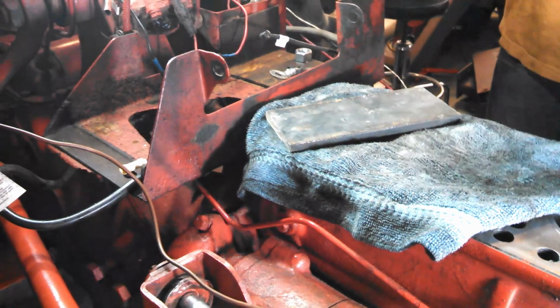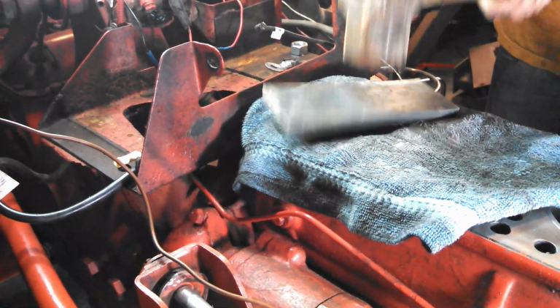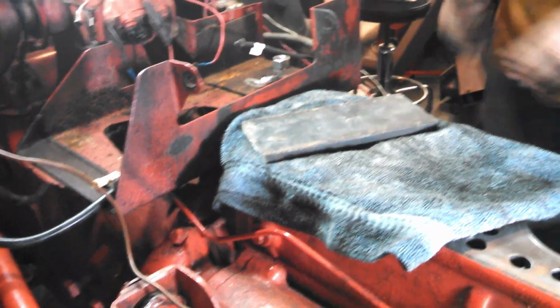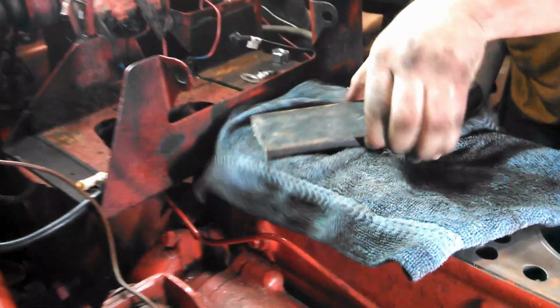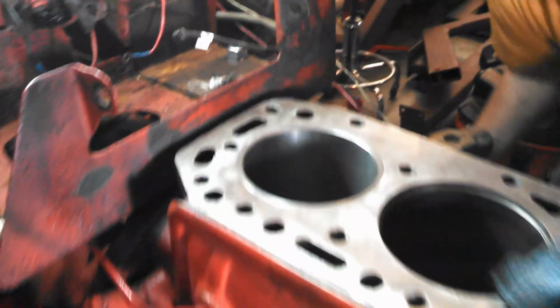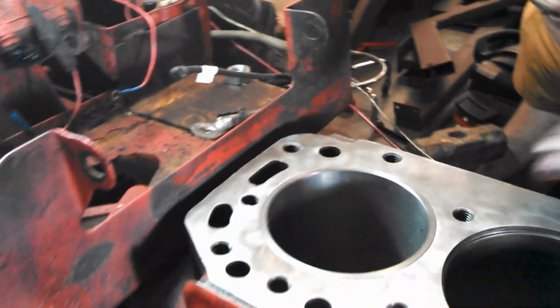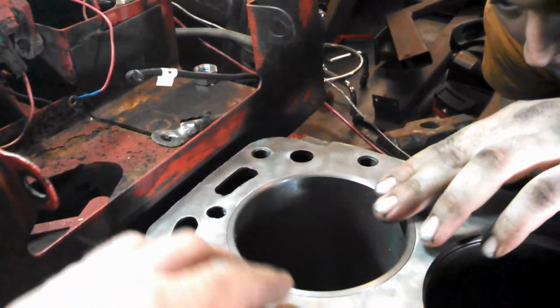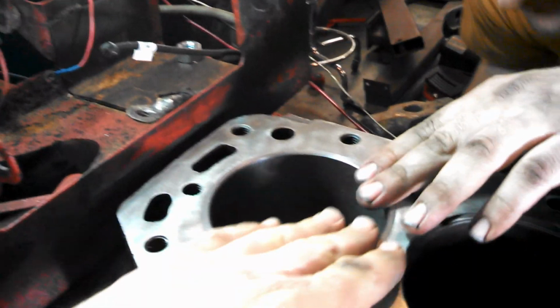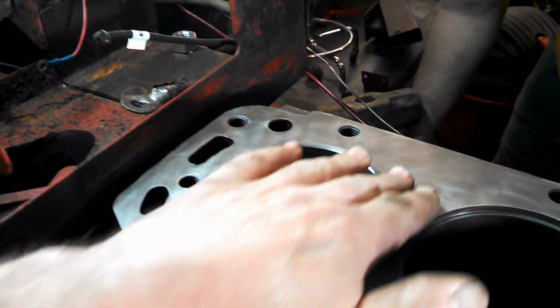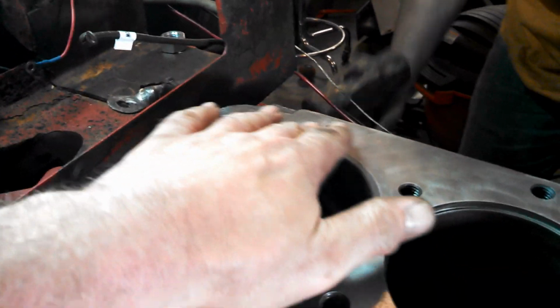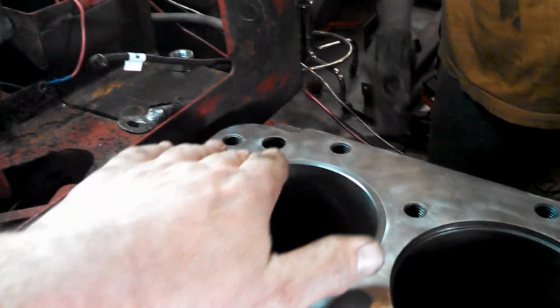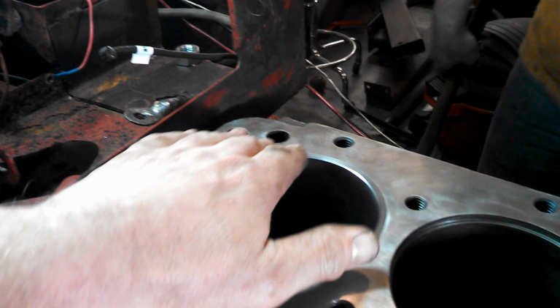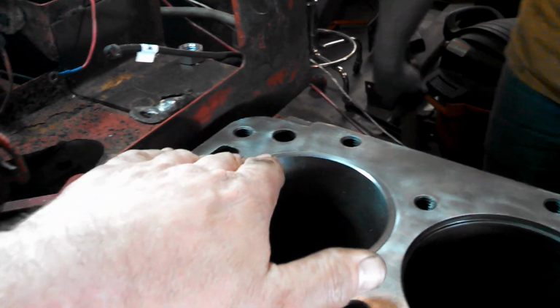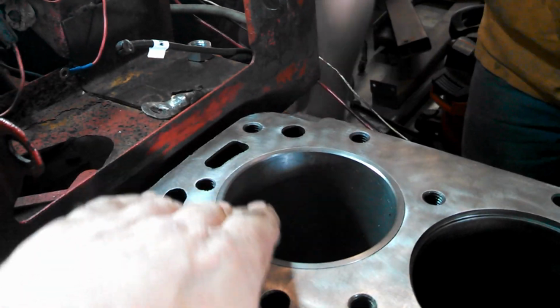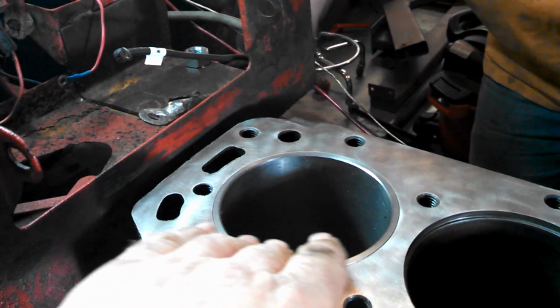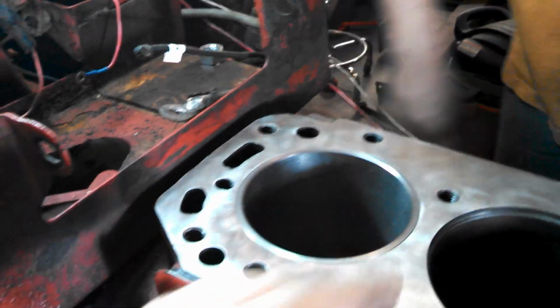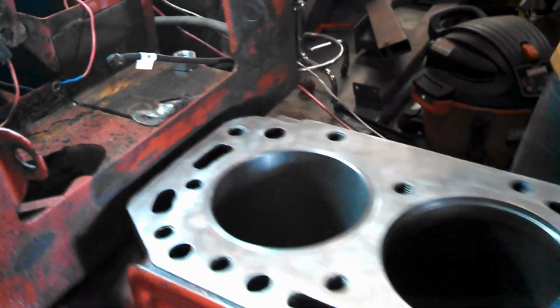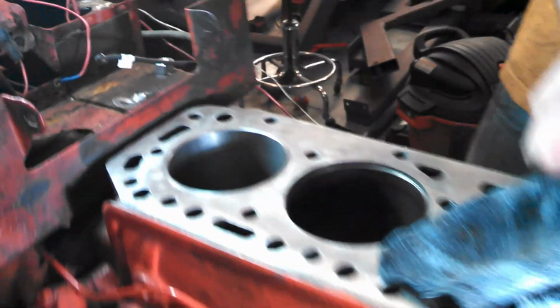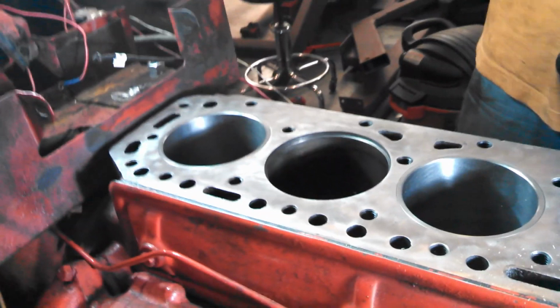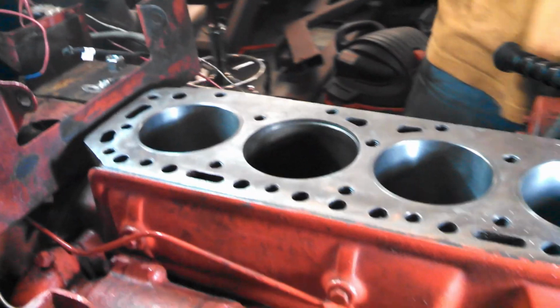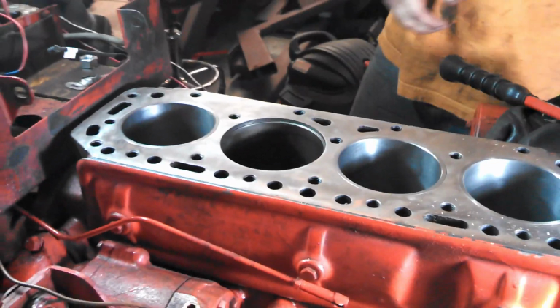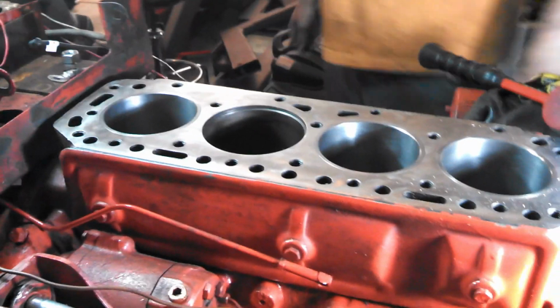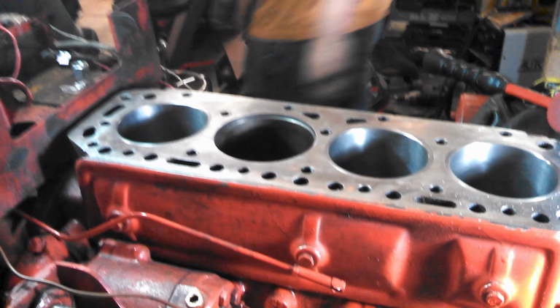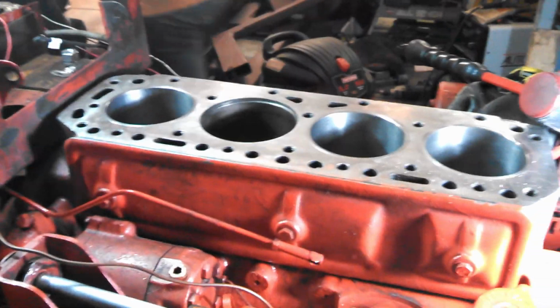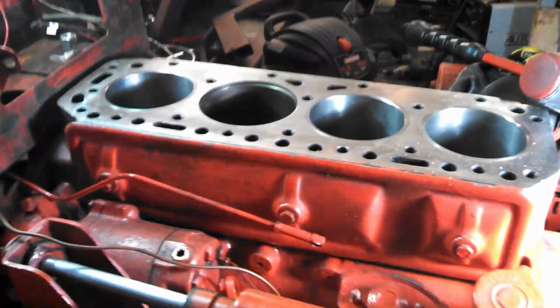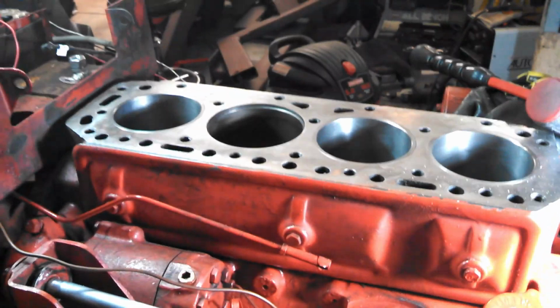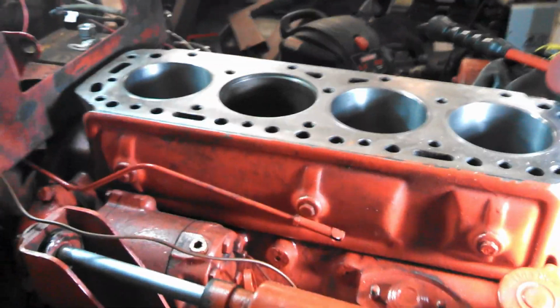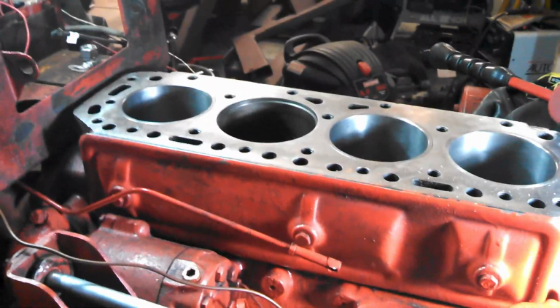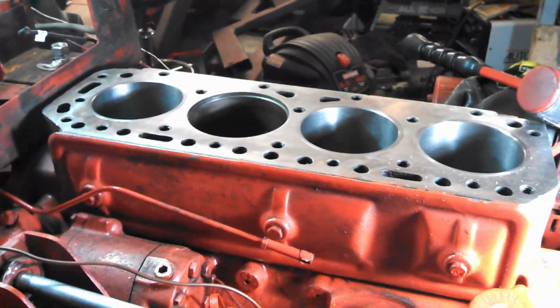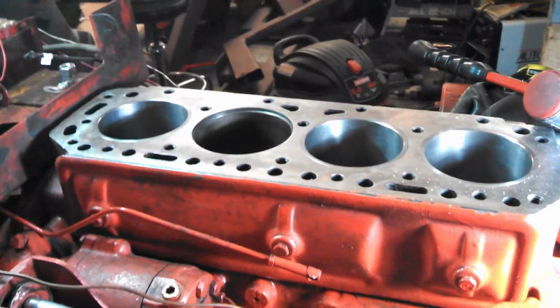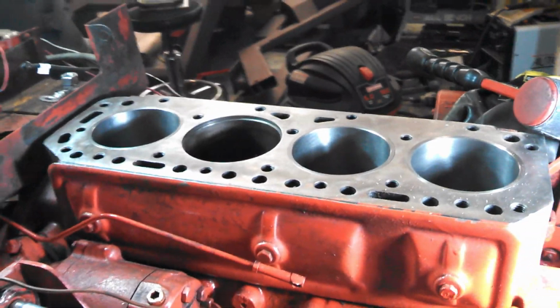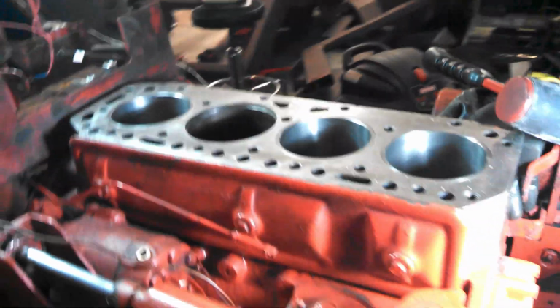There we go, that's beautiful. All right, there you go — one more to do, and then we get to put pistons in. Maybe we'll shoot a video of that as well. Thanks for watching.